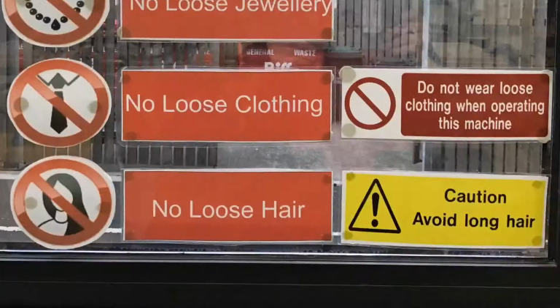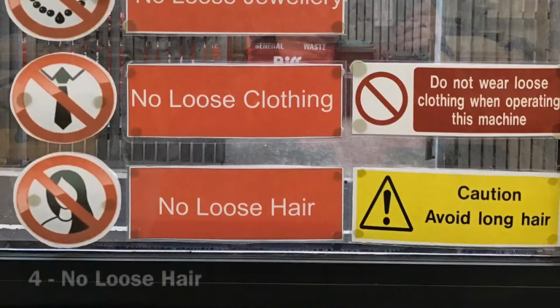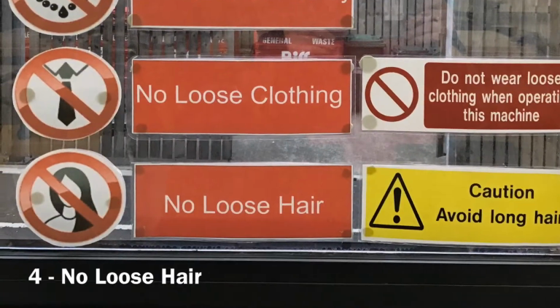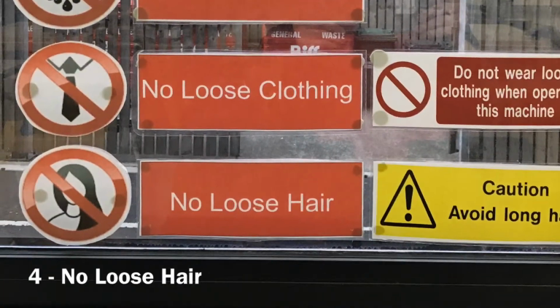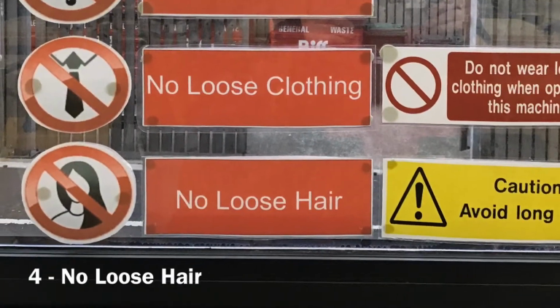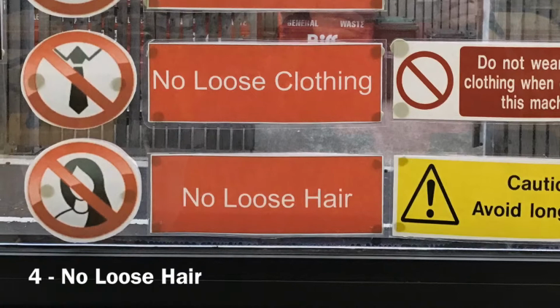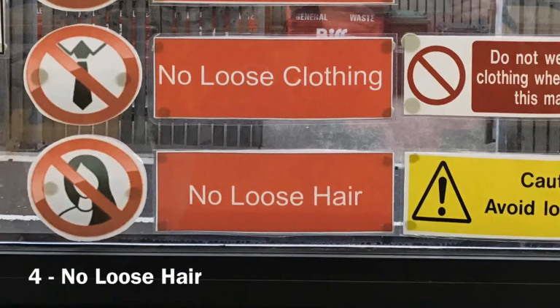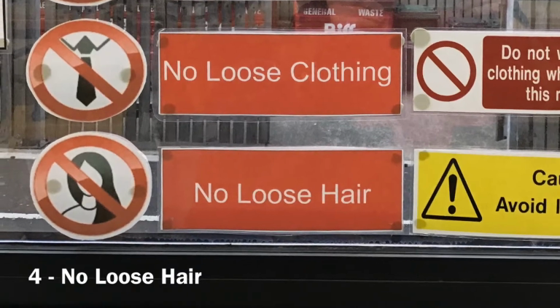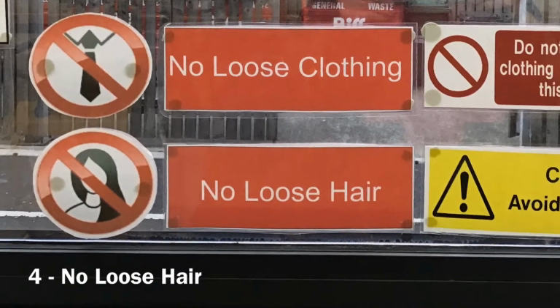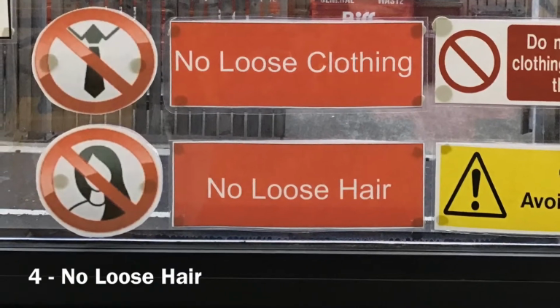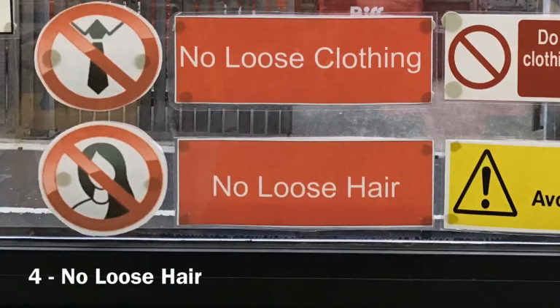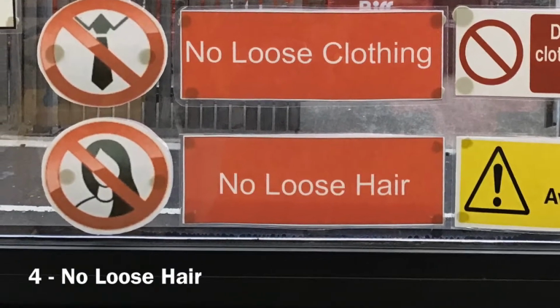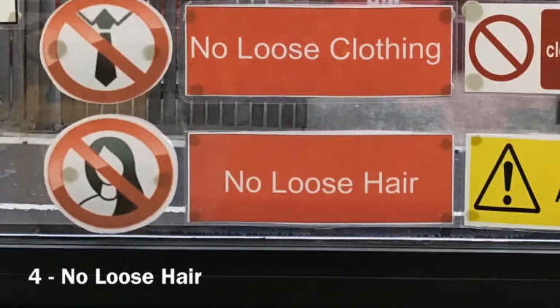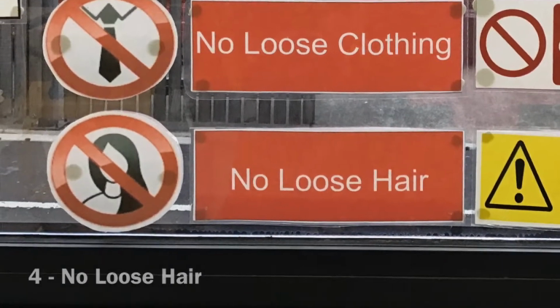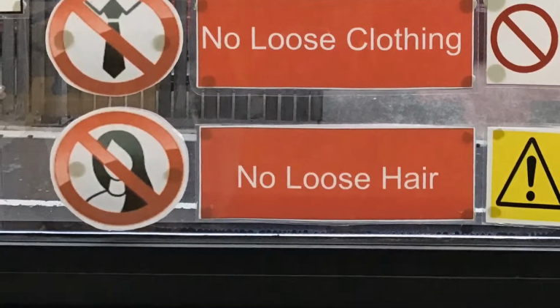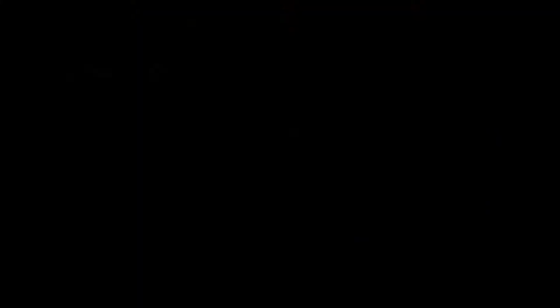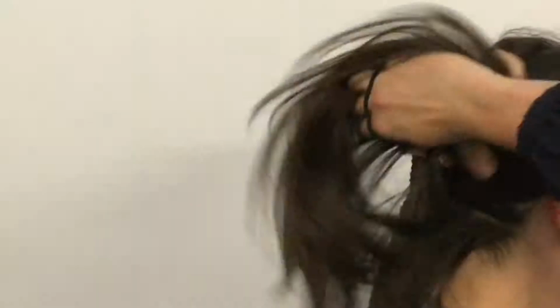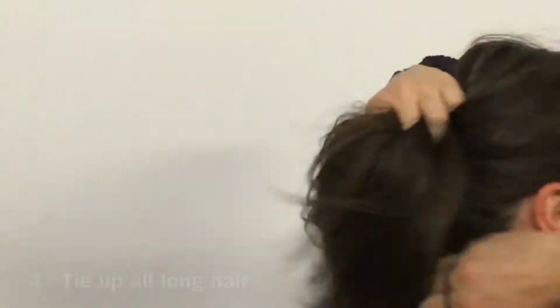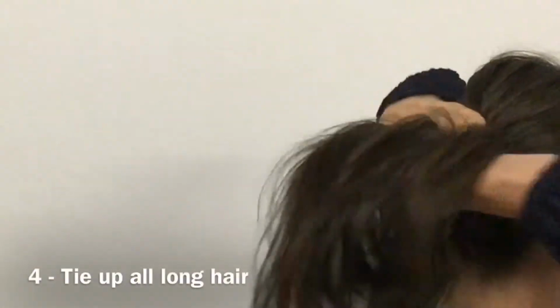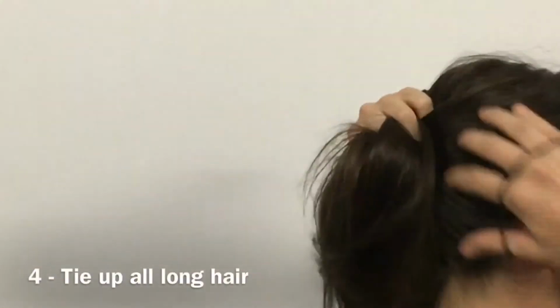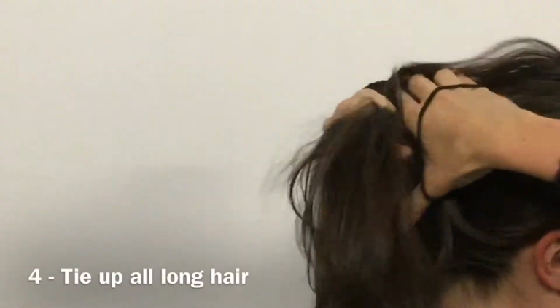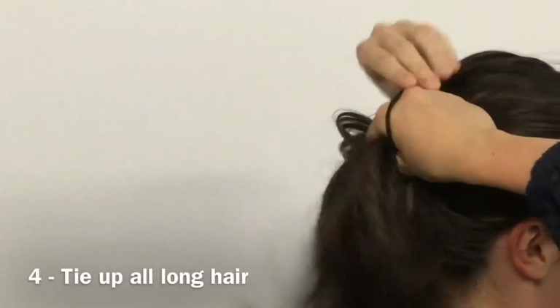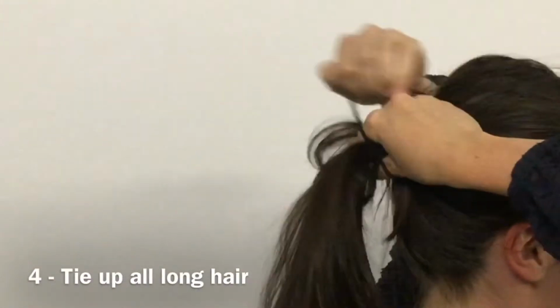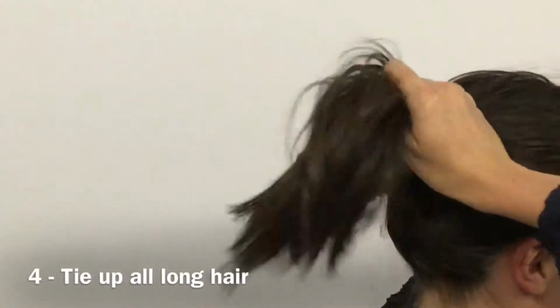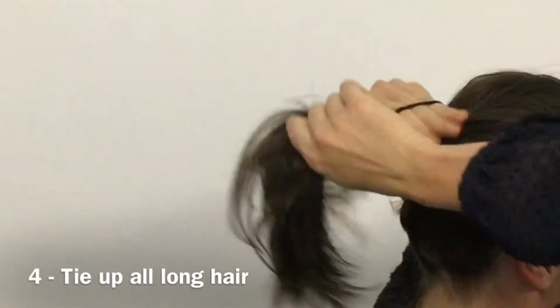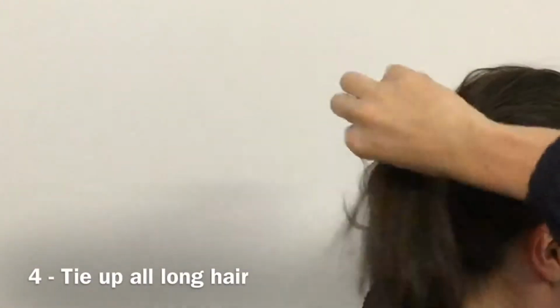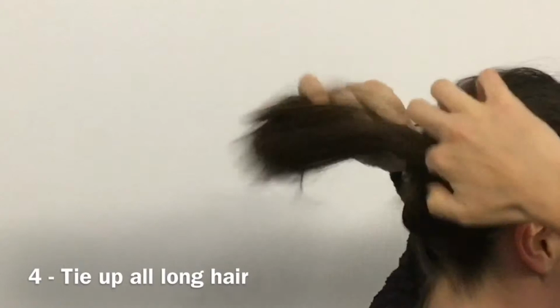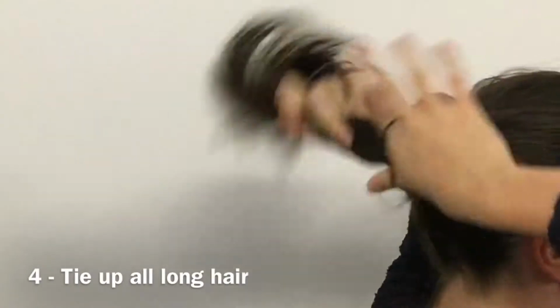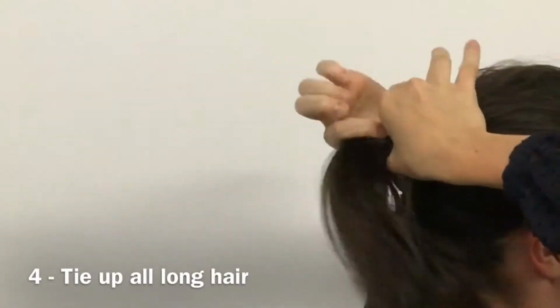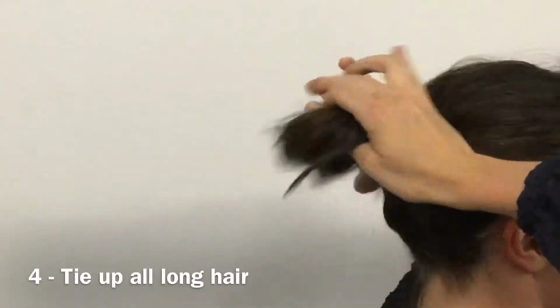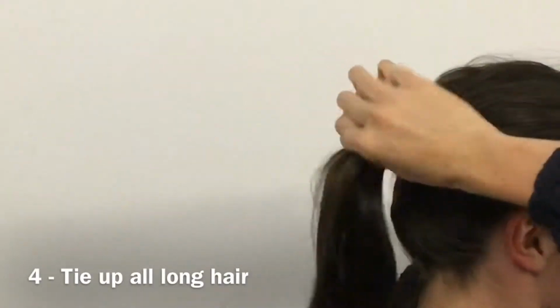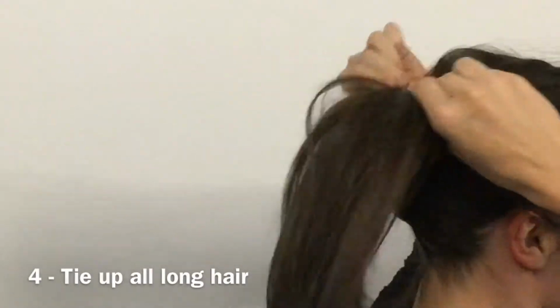Fourth, there is to be no loose long hair when operating this machine. All long hair must be tied back right out of the way.